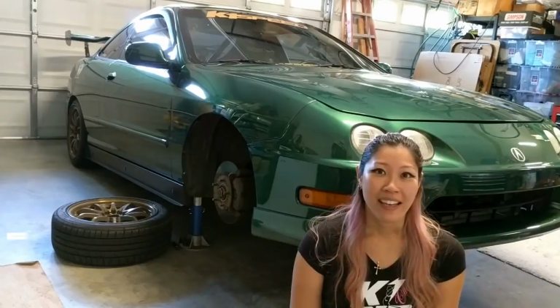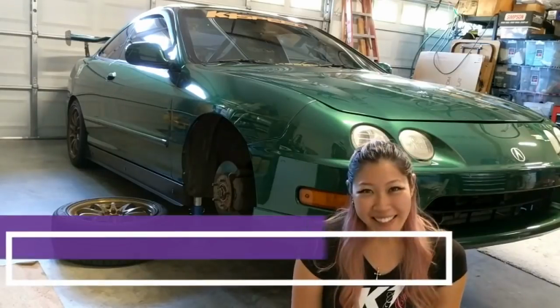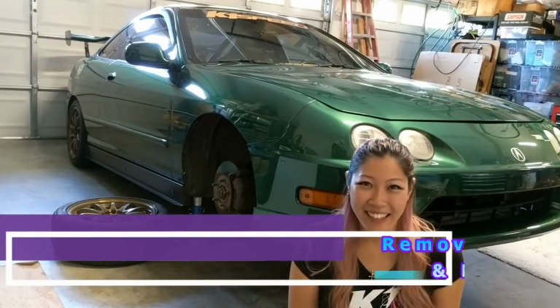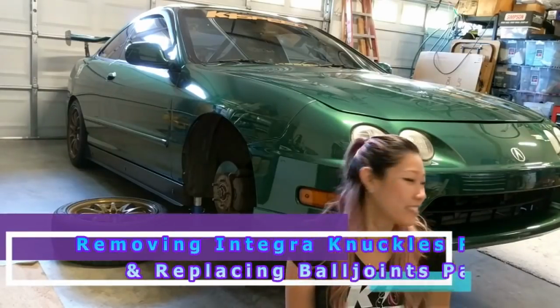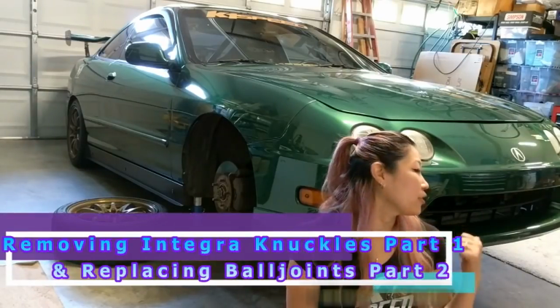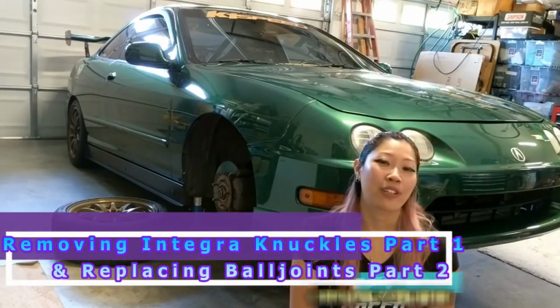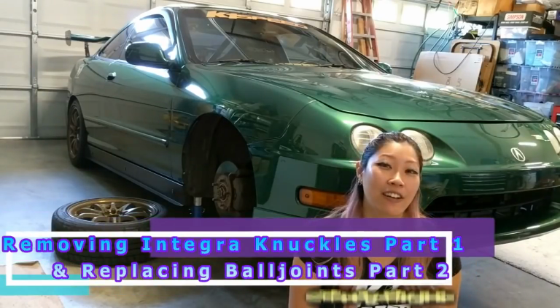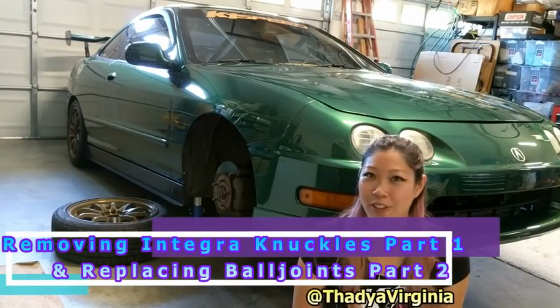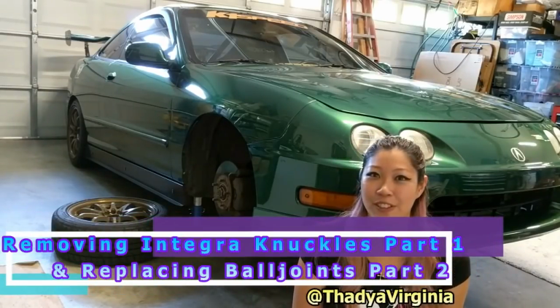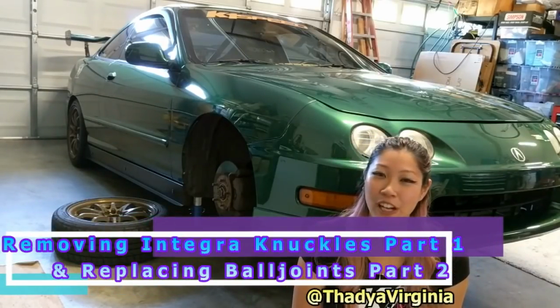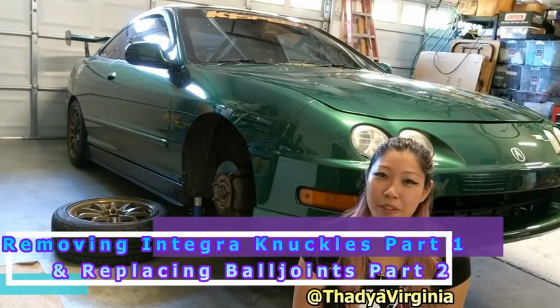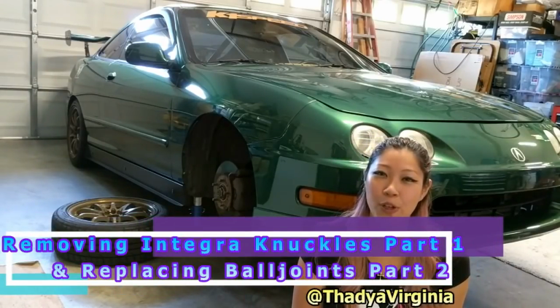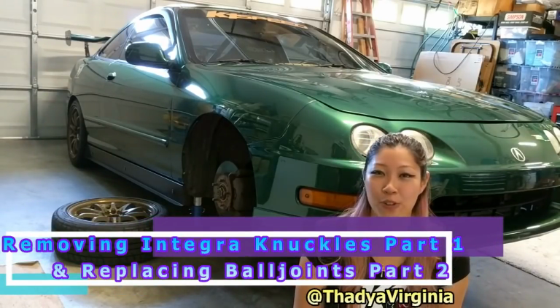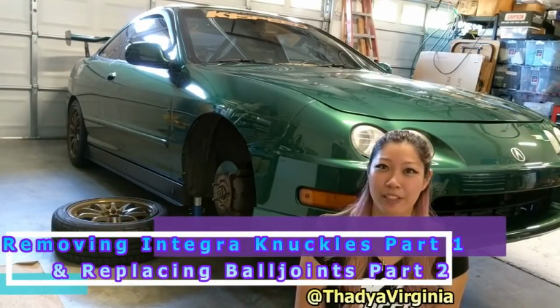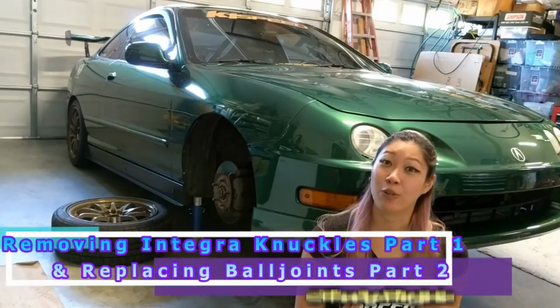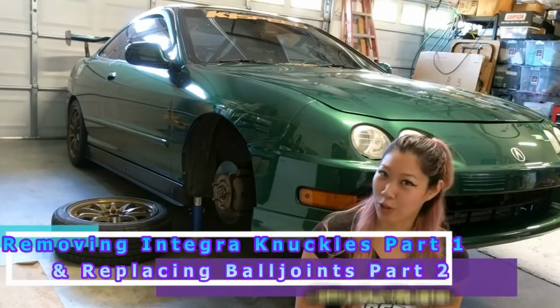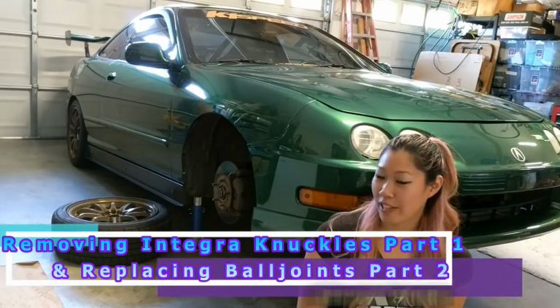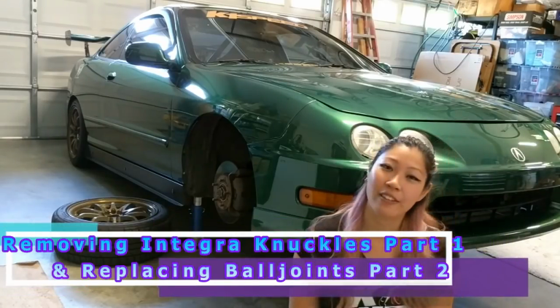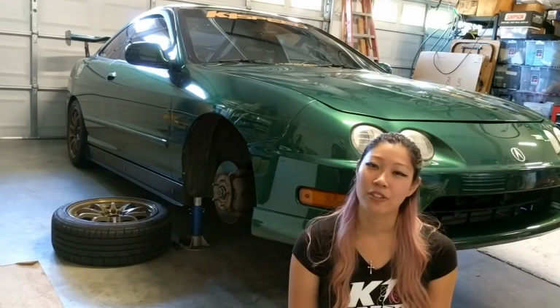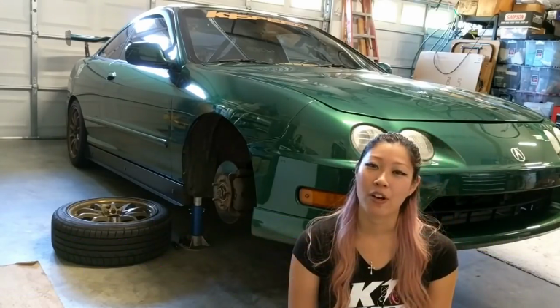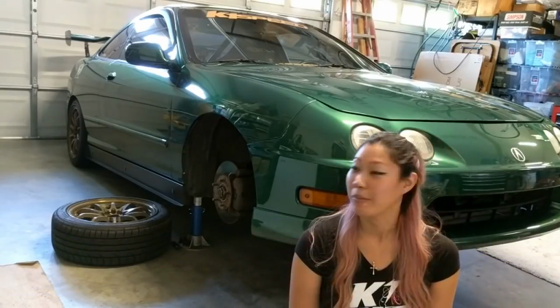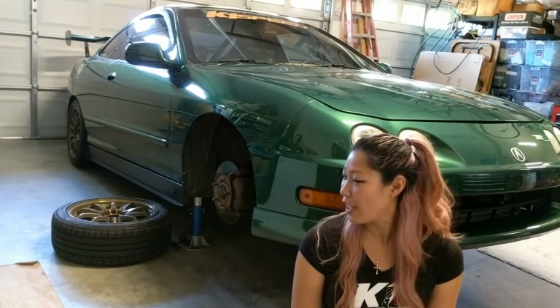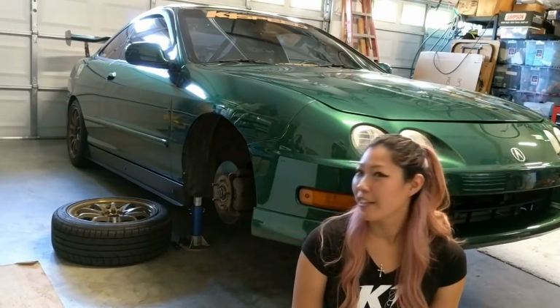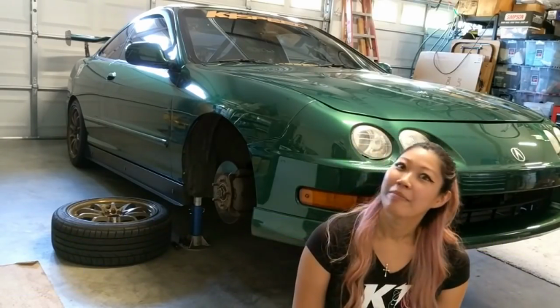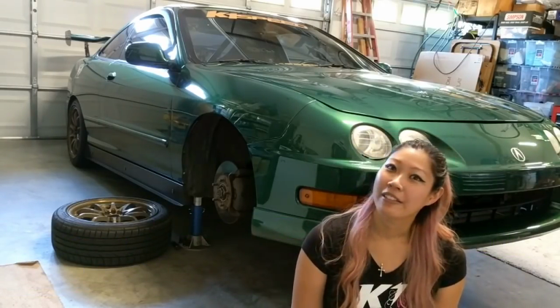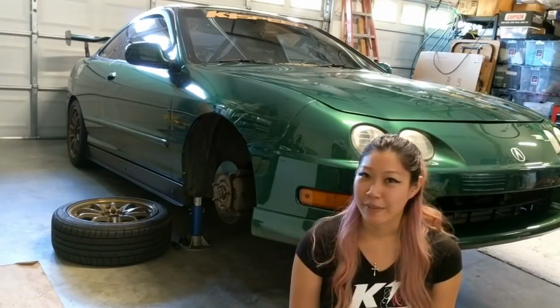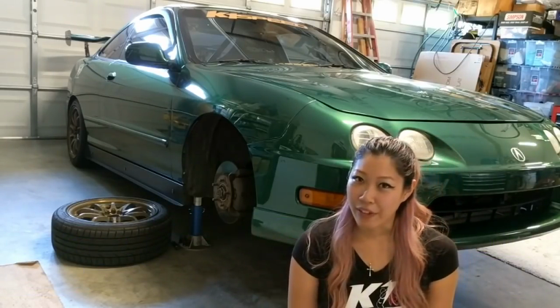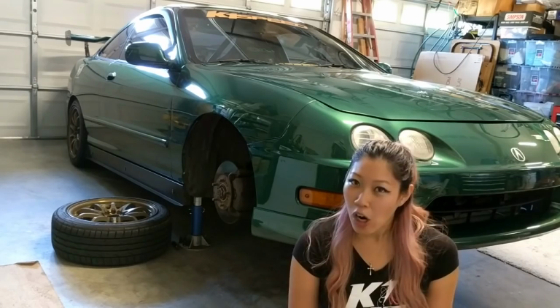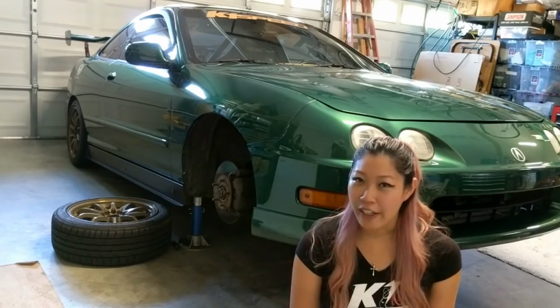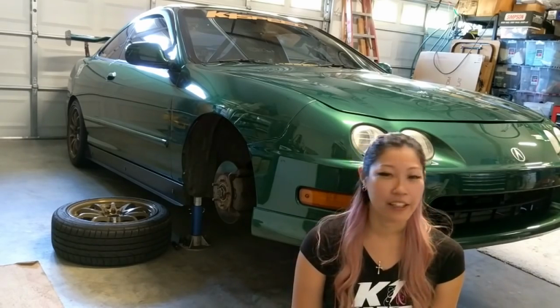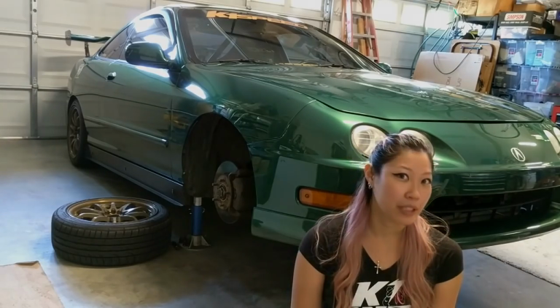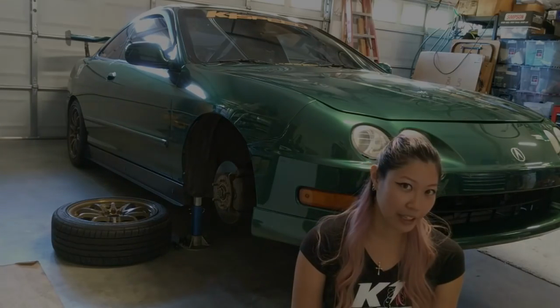Hey guys, it's Tadia and this is my 2001 Integra, the Crosser. Today I'm going to be showing you how to replace the lower ball joints. I think the ones on my car are pretty much done because every time I'm driving the car I can hear them clunking.